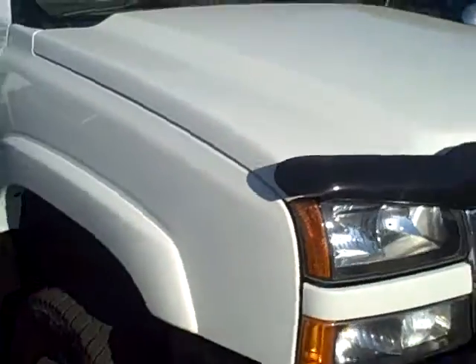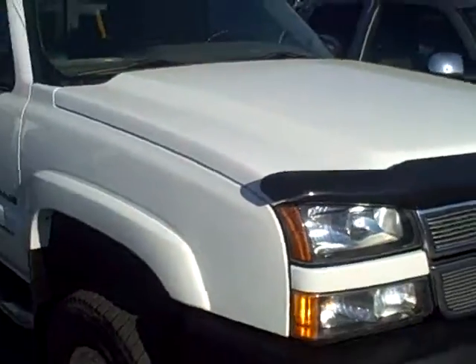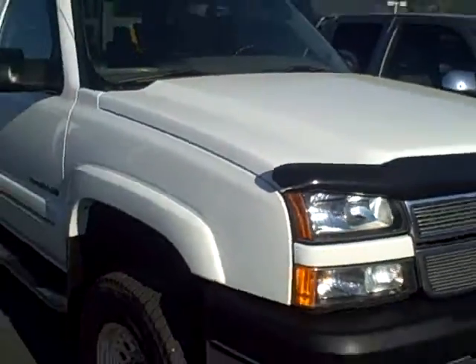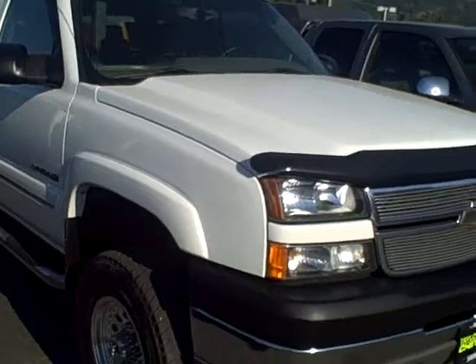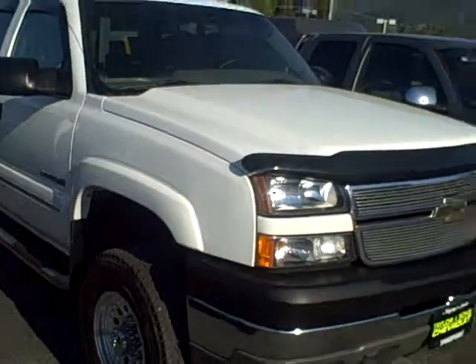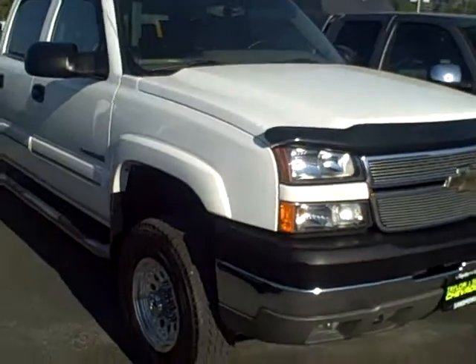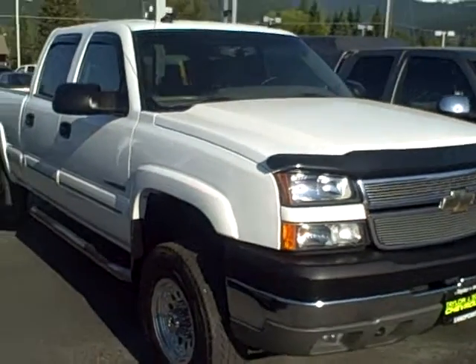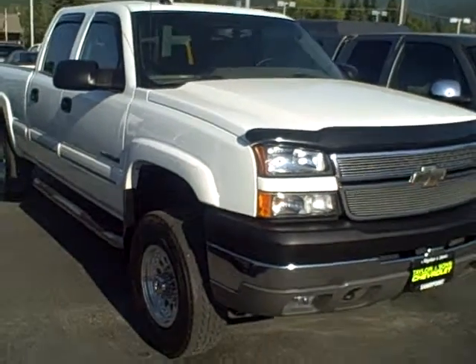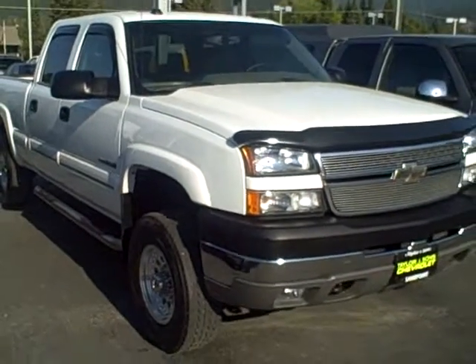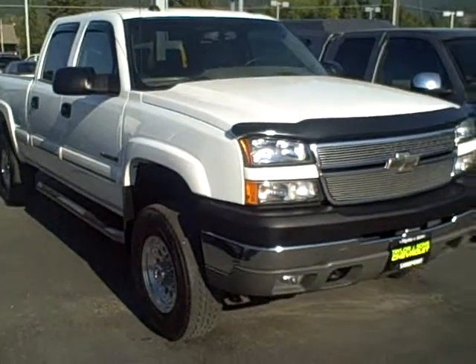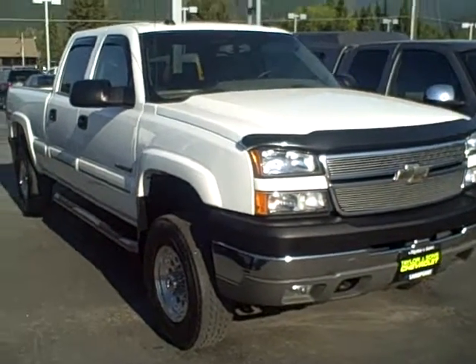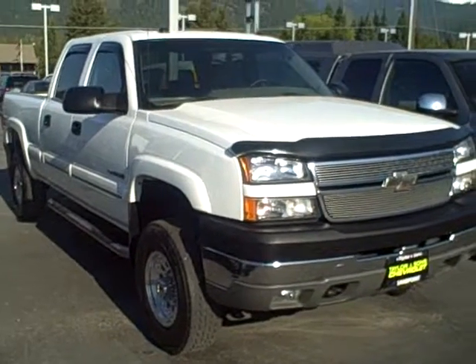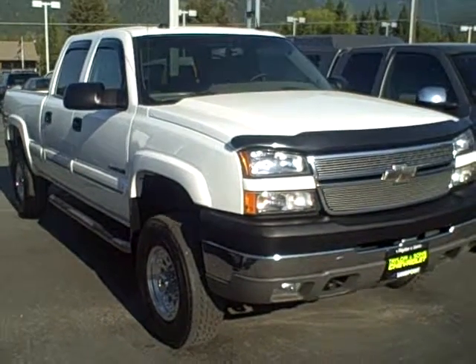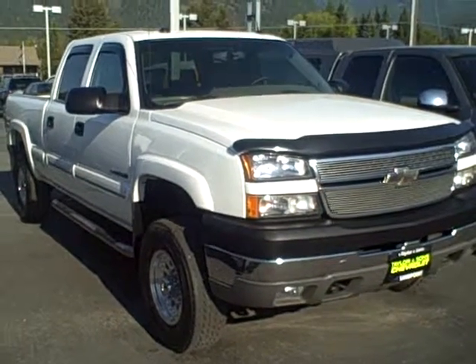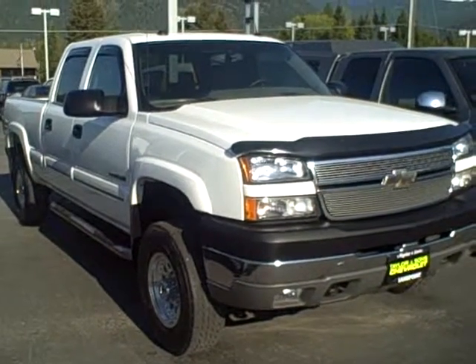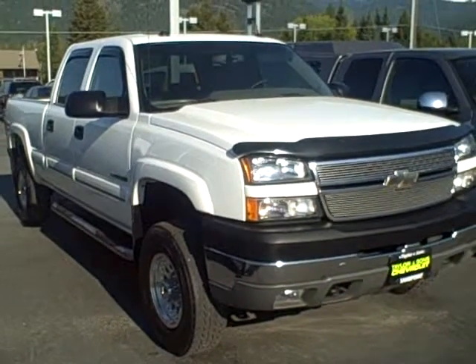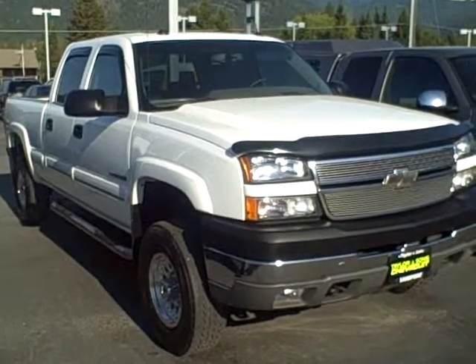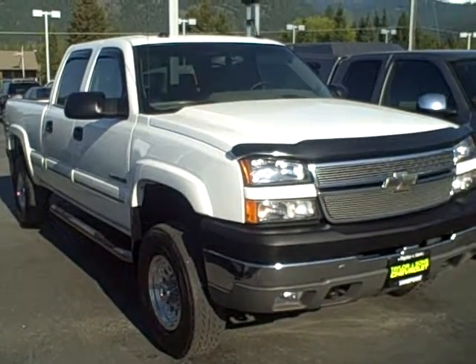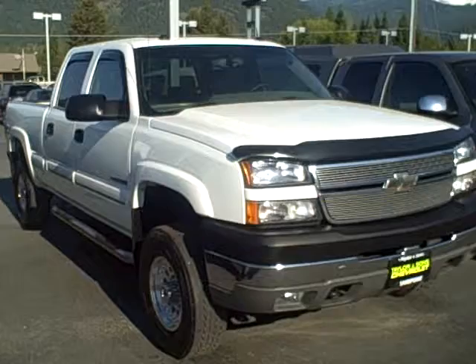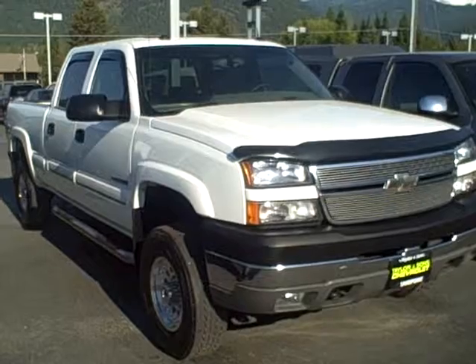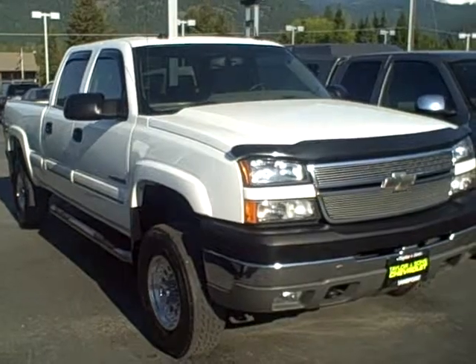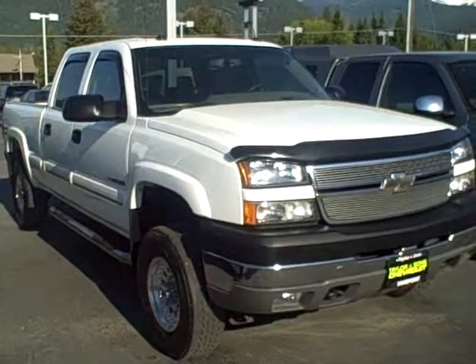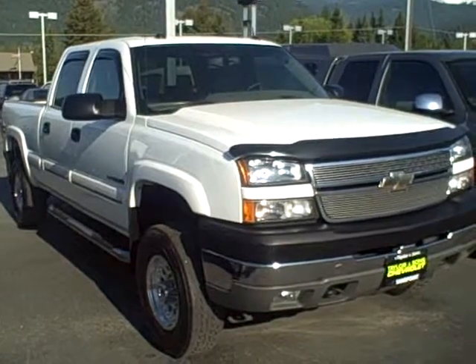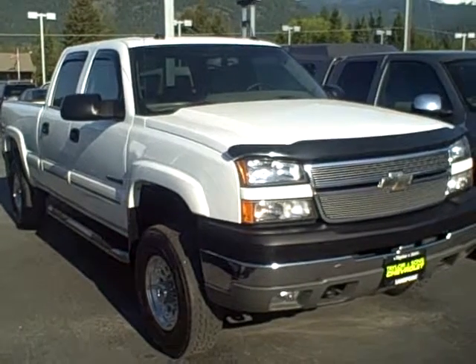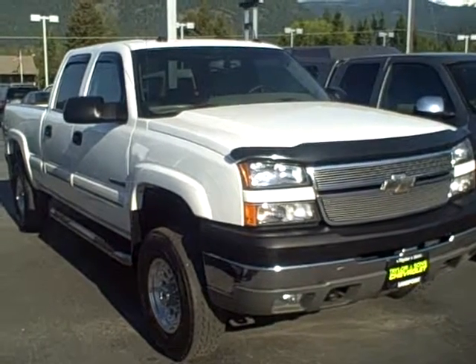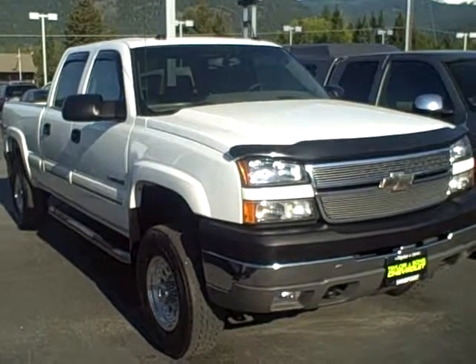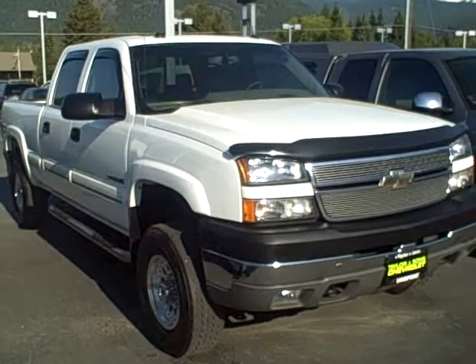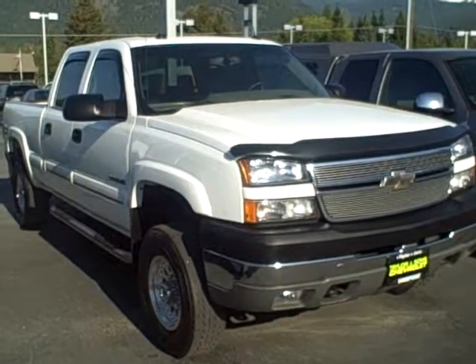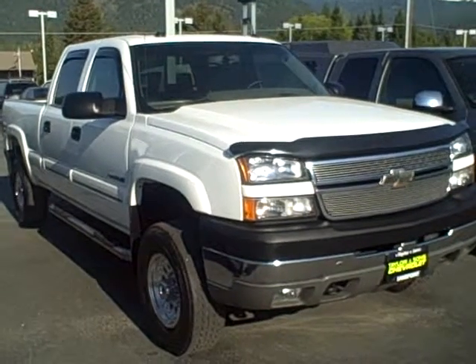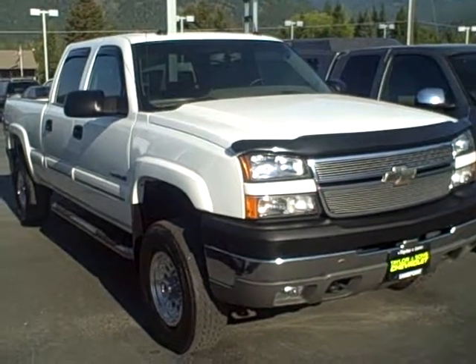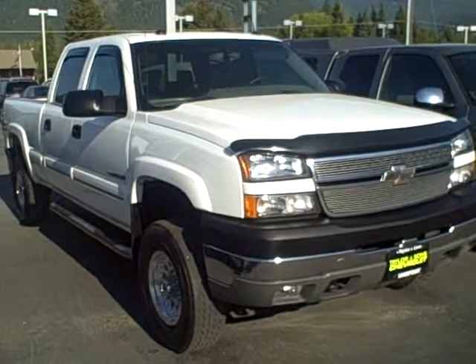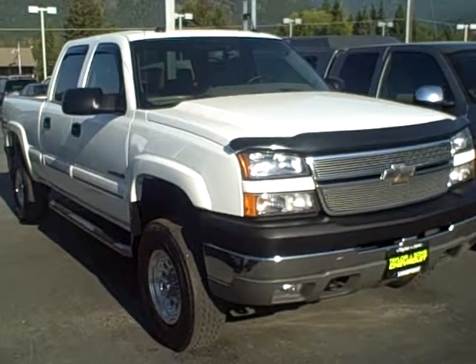You can view this 05 Silverado and all of our inventory online at tschevy.com, or call us at 800-866-2138 and ask for the sales department. Thanks for looking.